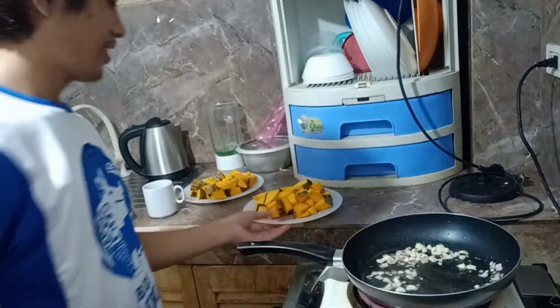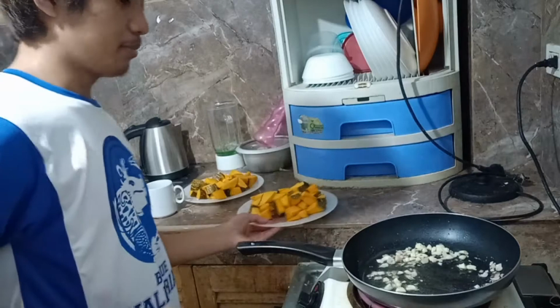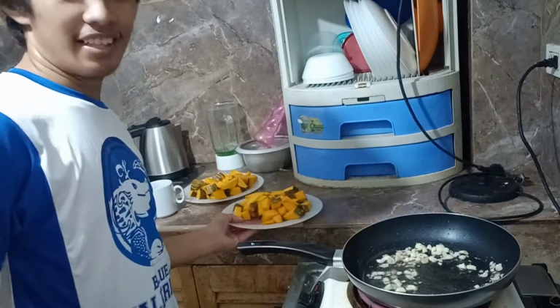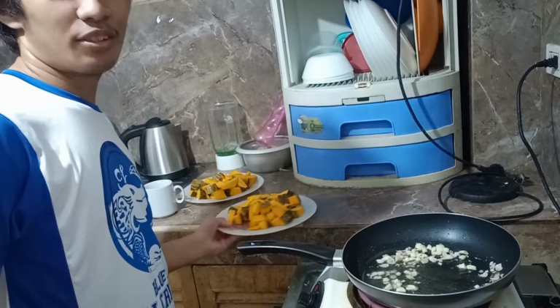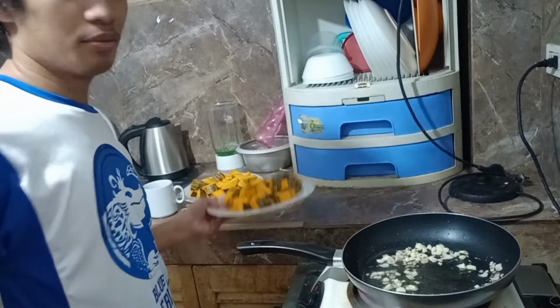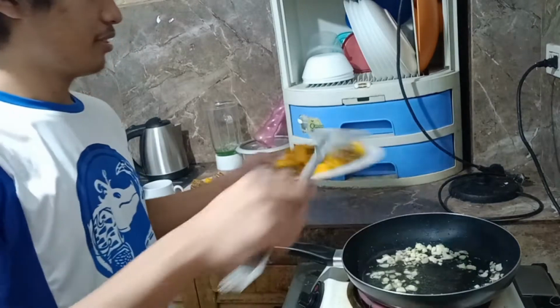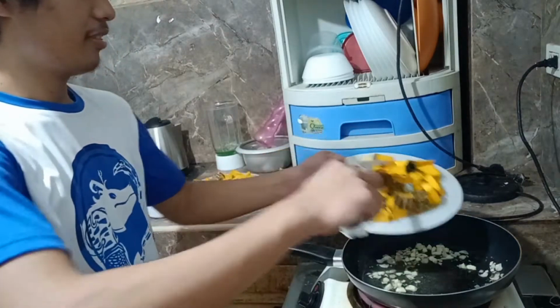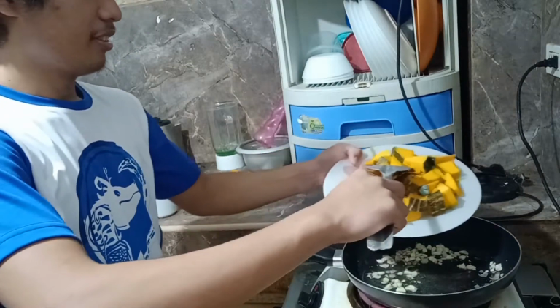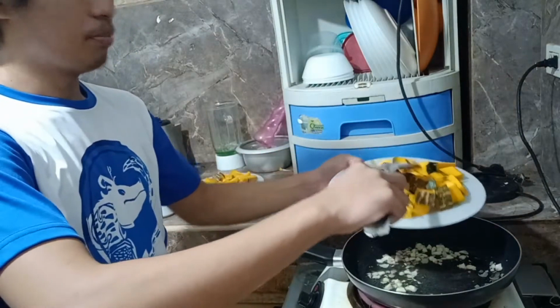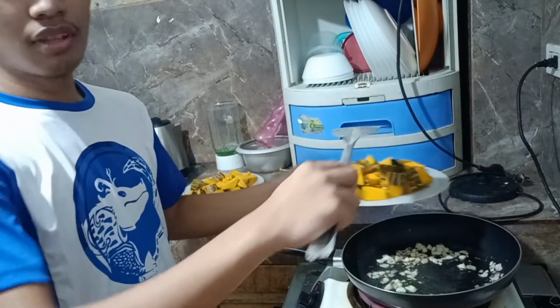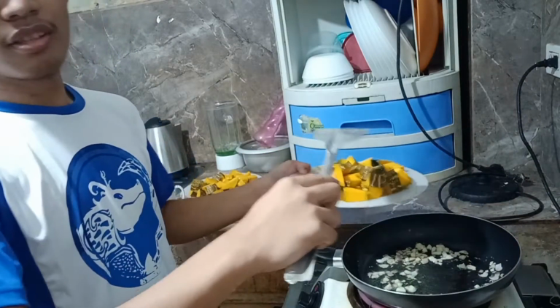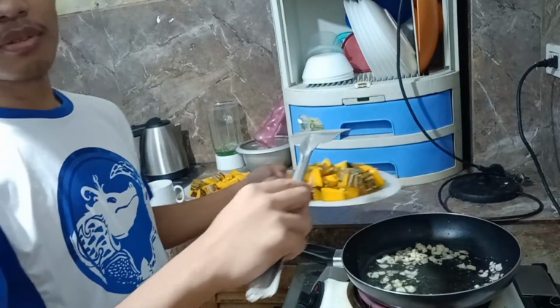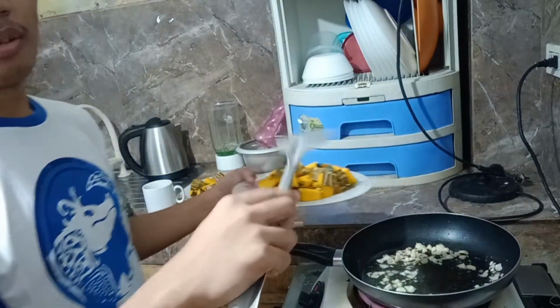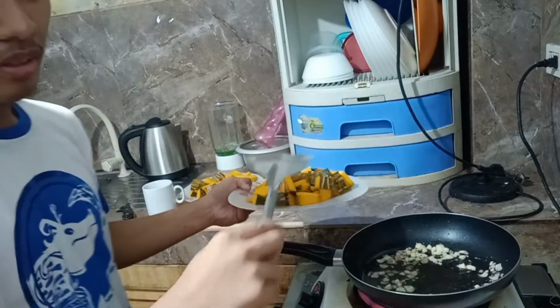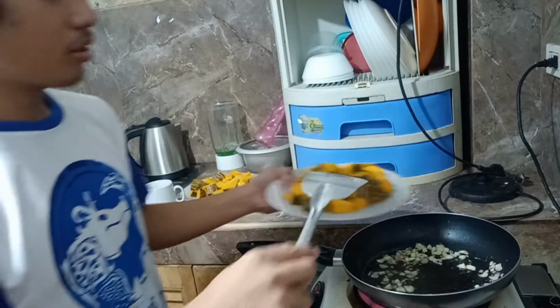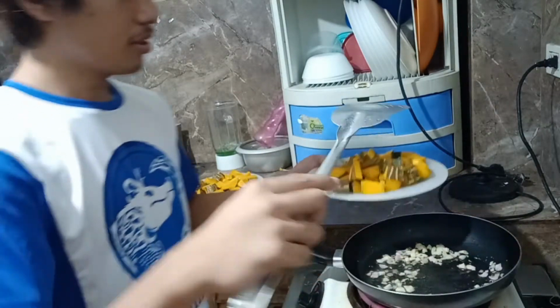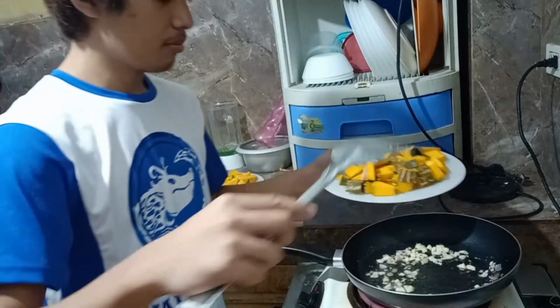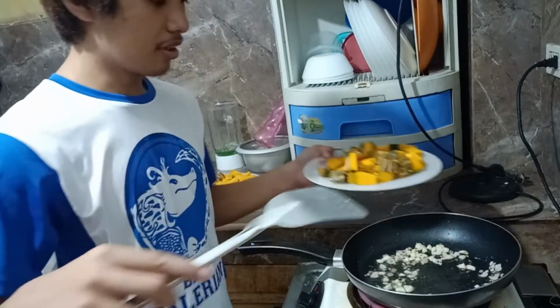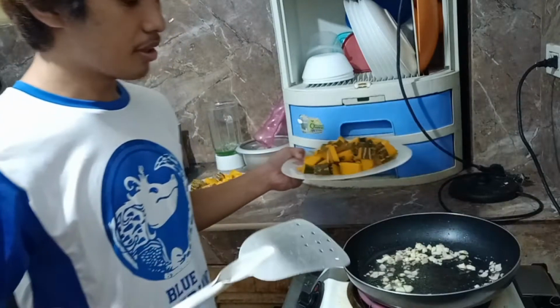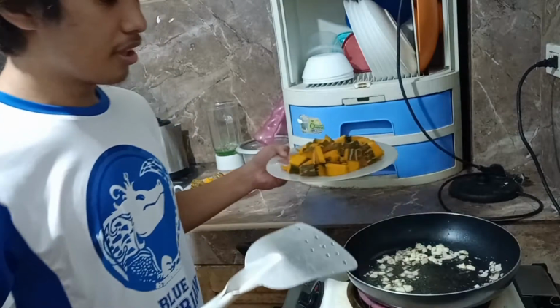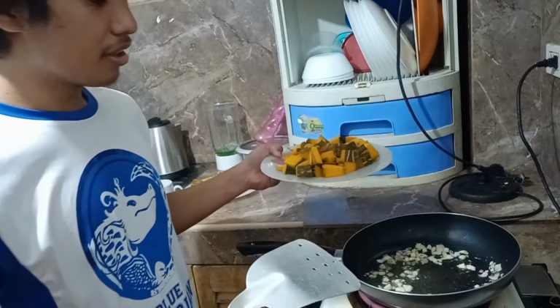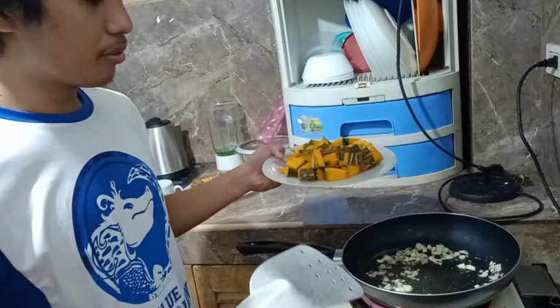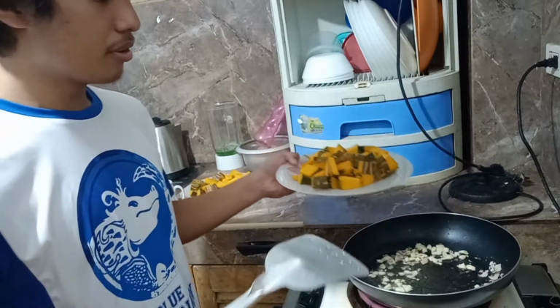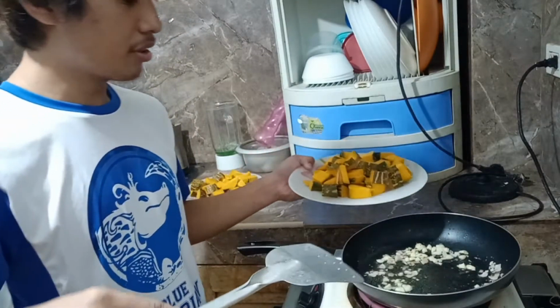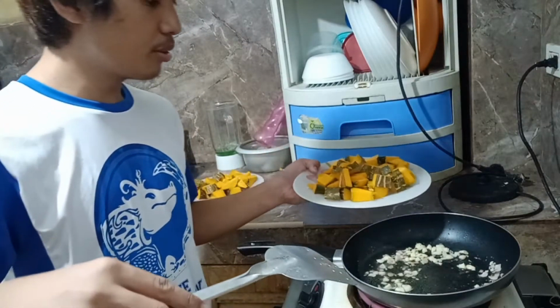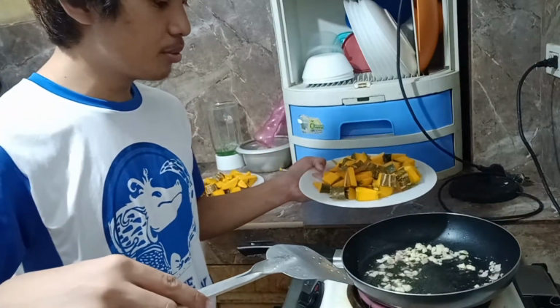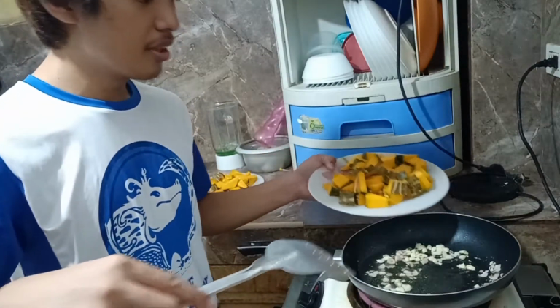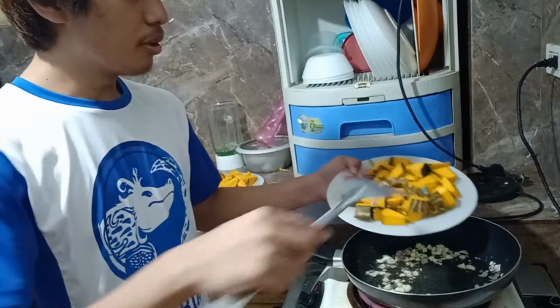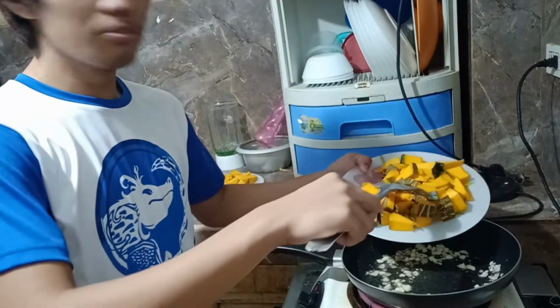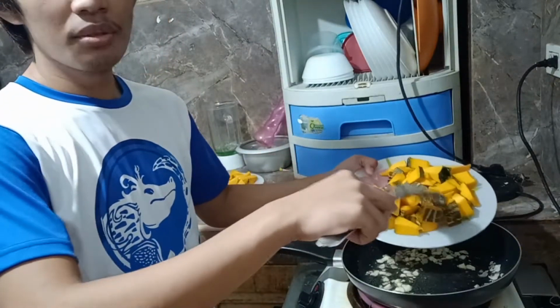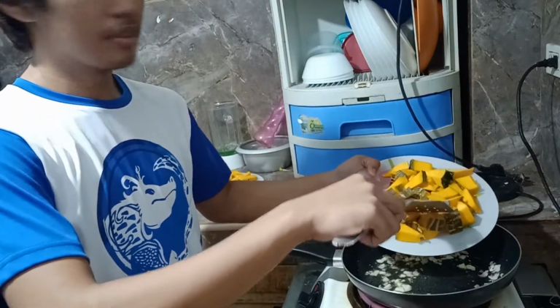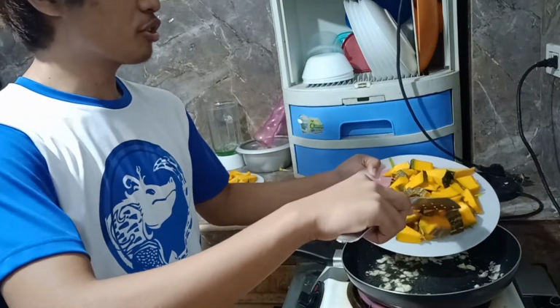Yeah, so let's put in our squash now, because our garlic is now starting to get a golden brown texture.